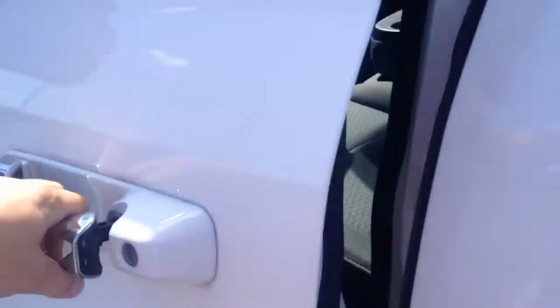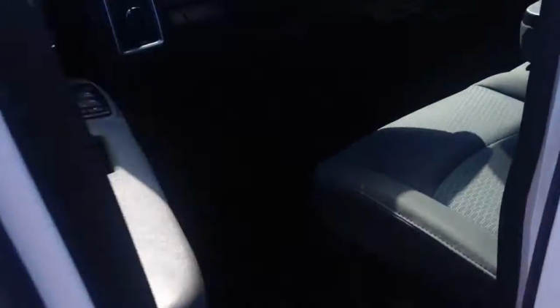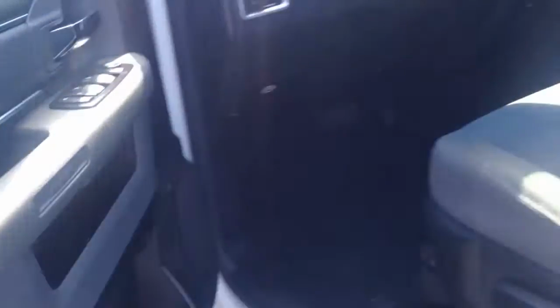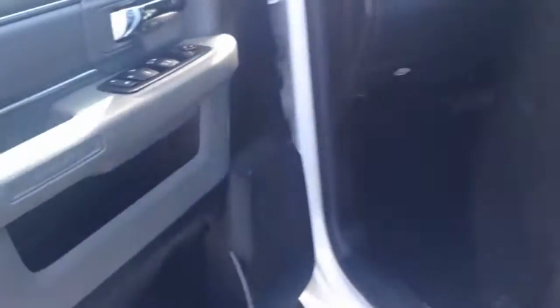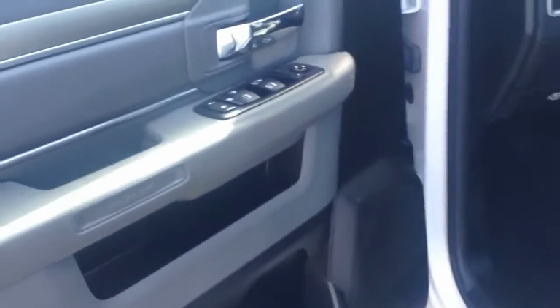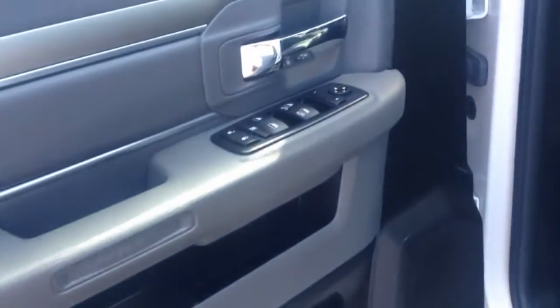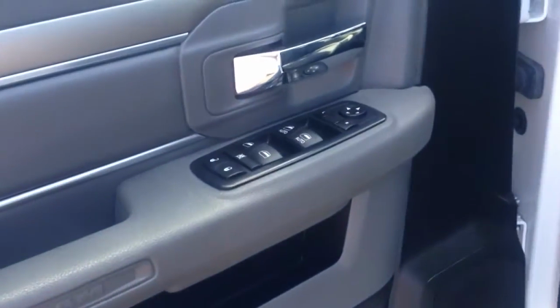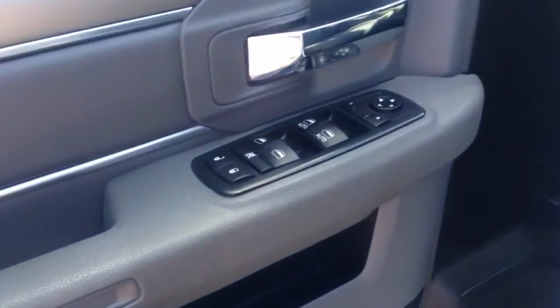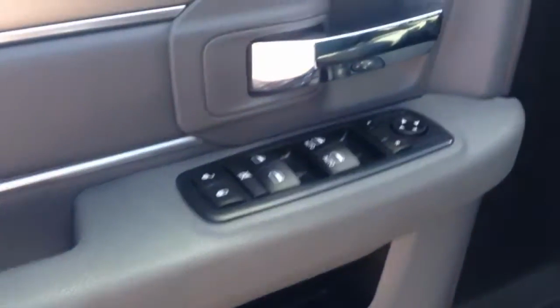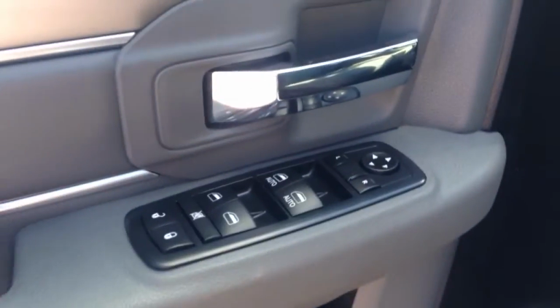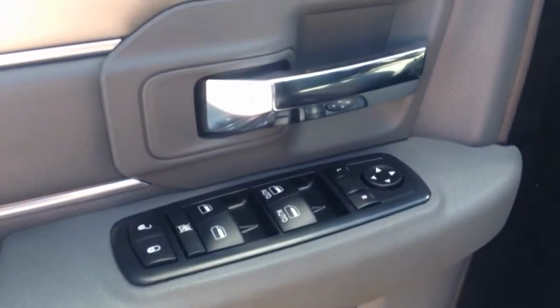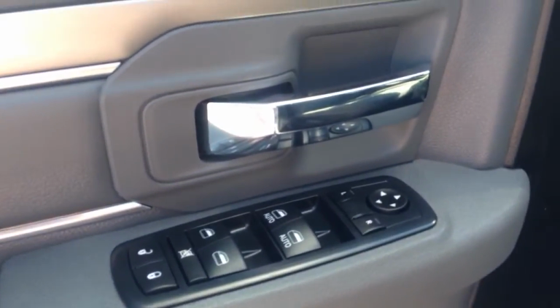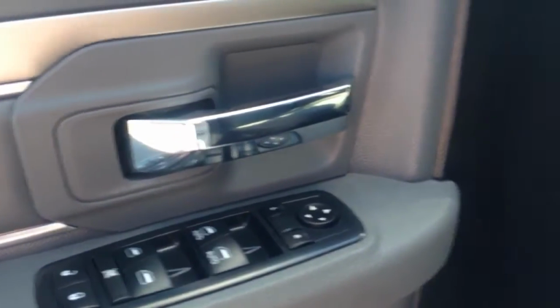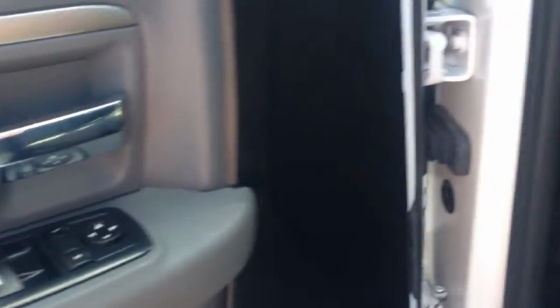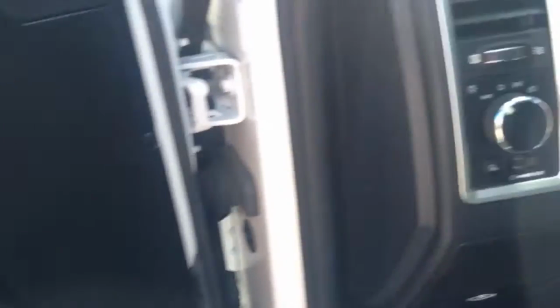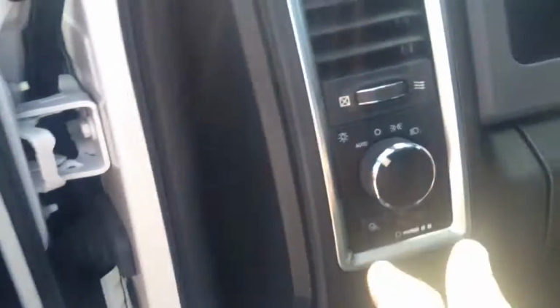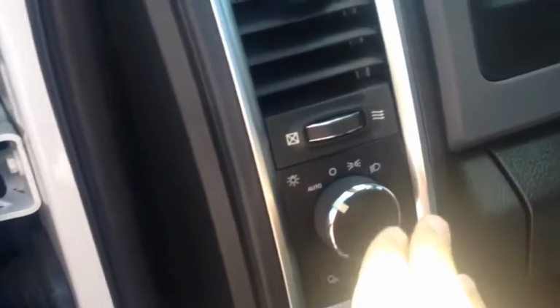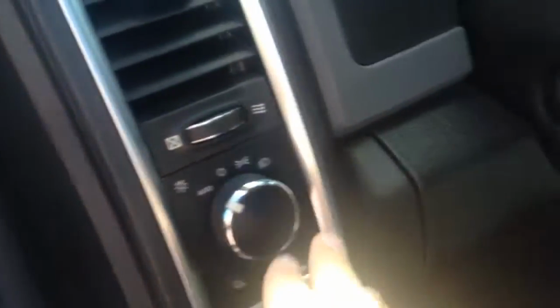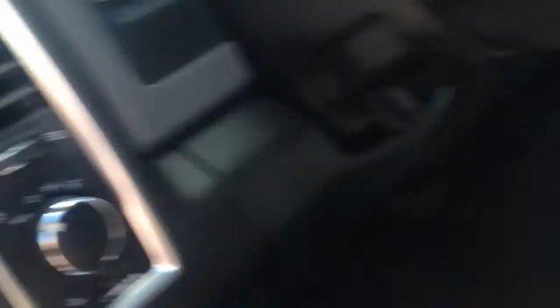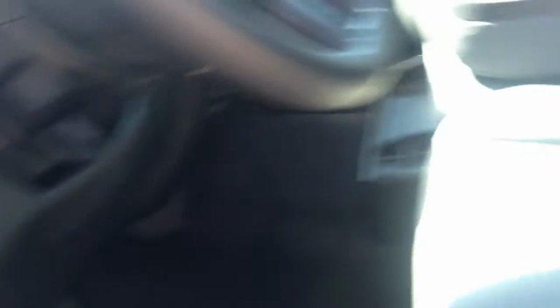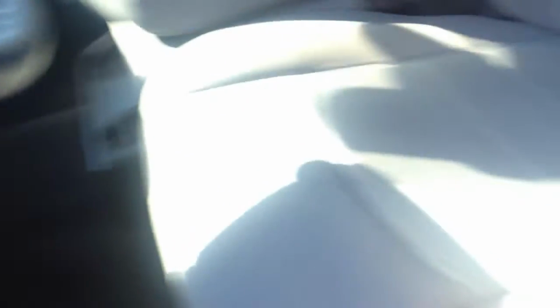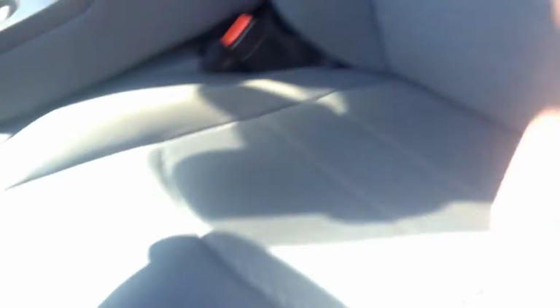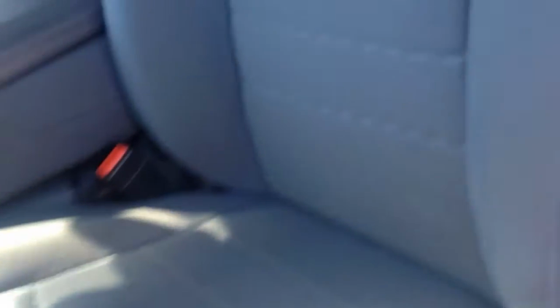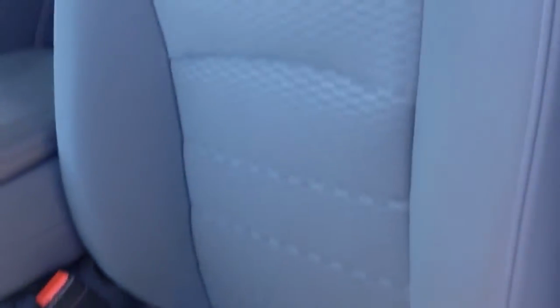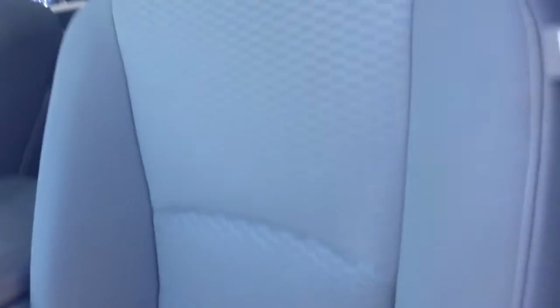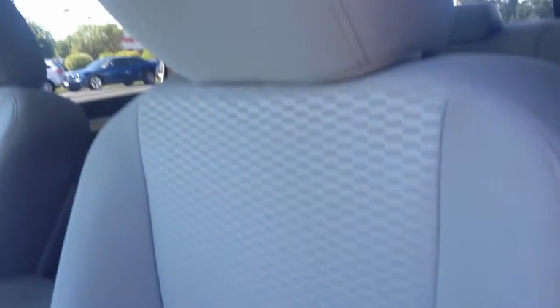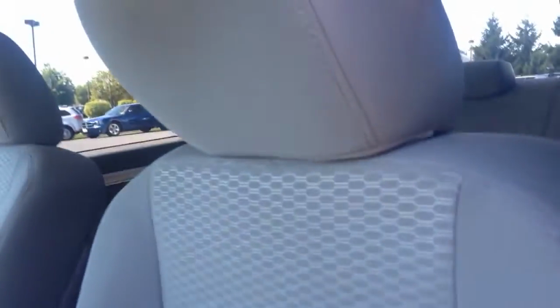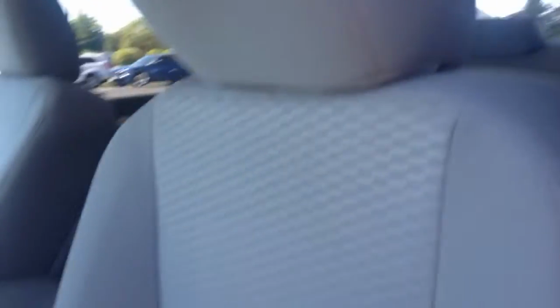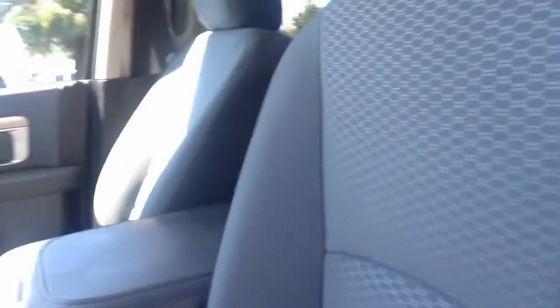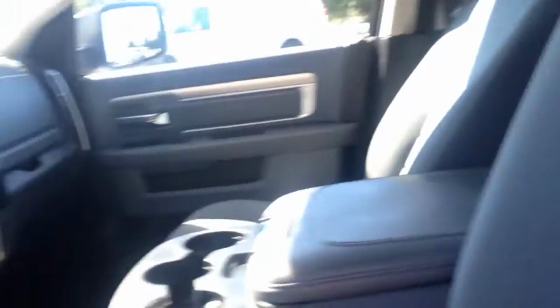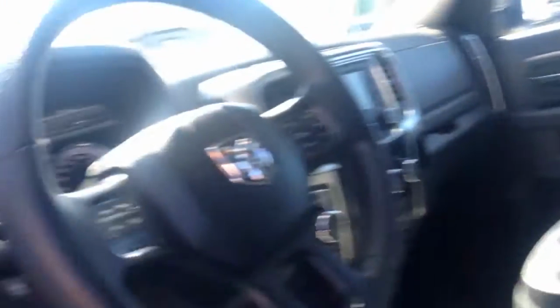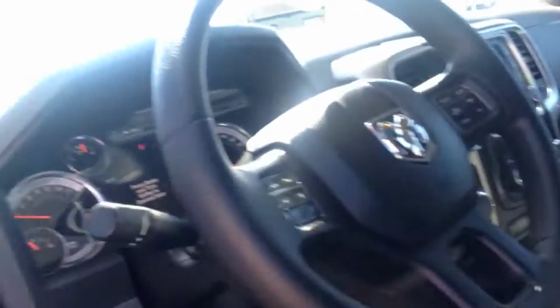Let's take a look inside here. It has power windows, power locks, and power mirrors here in the door. It has your automatic light controls and gray cloth interior. It's a nice clean truck inside and out.